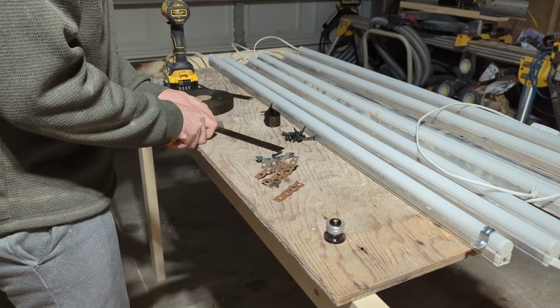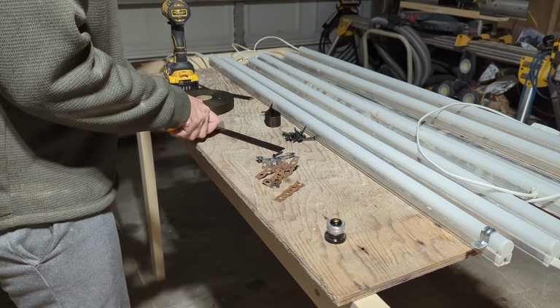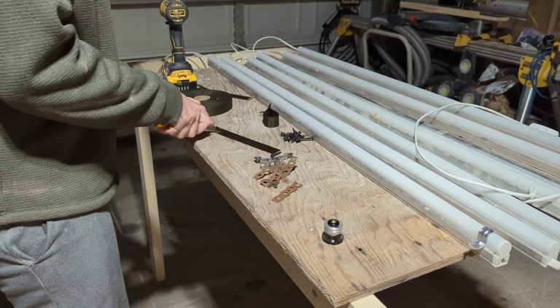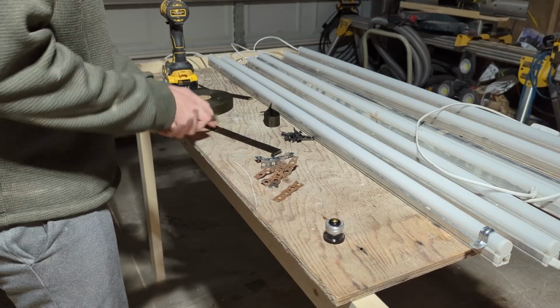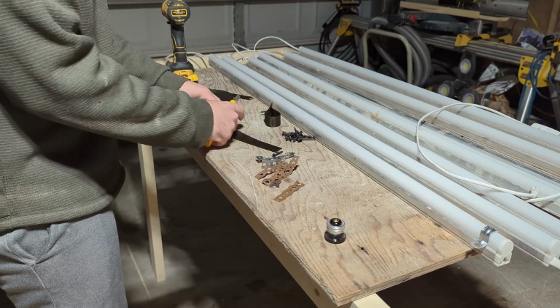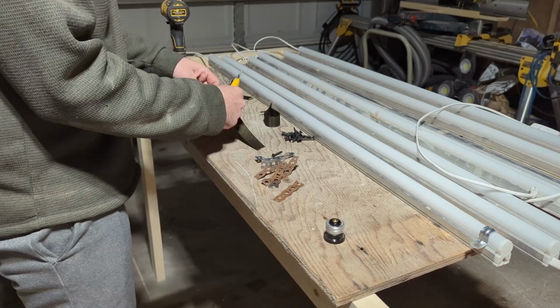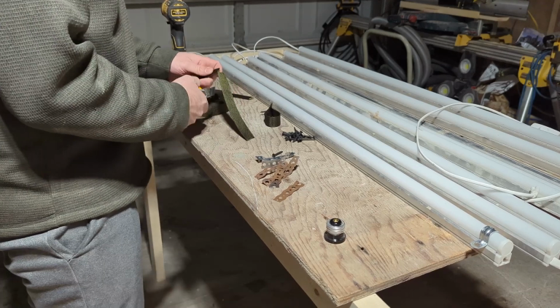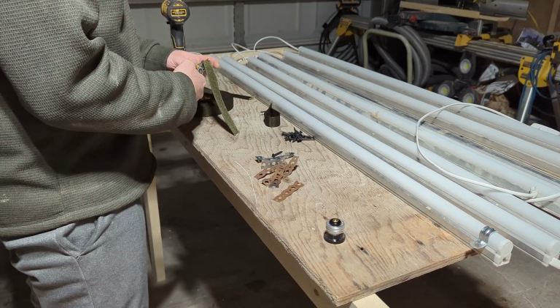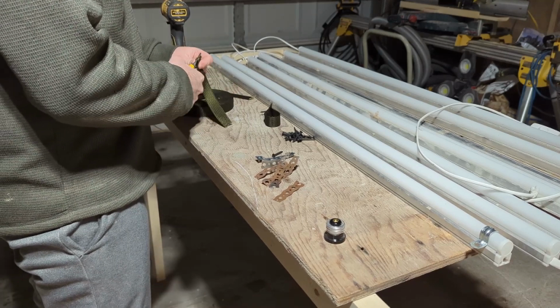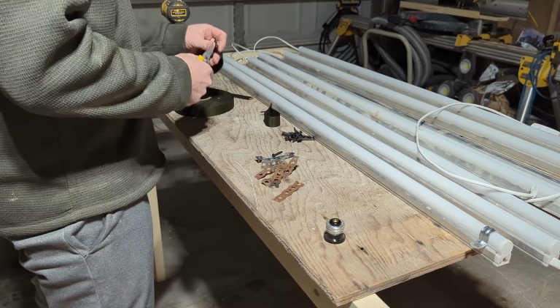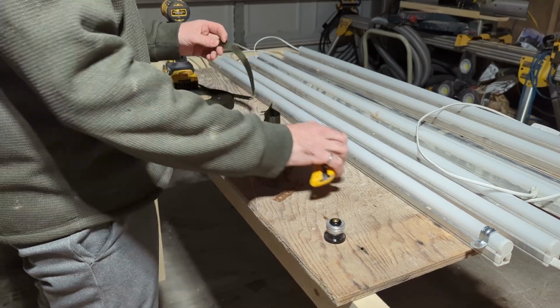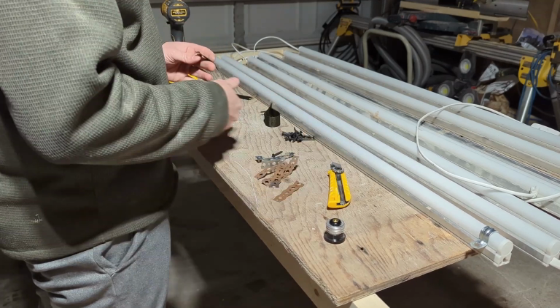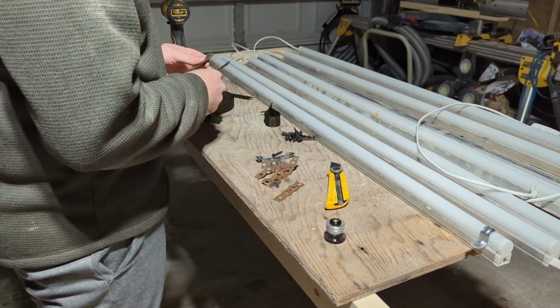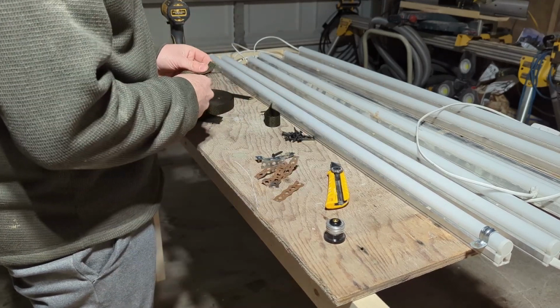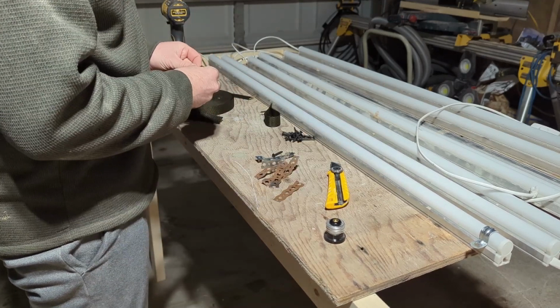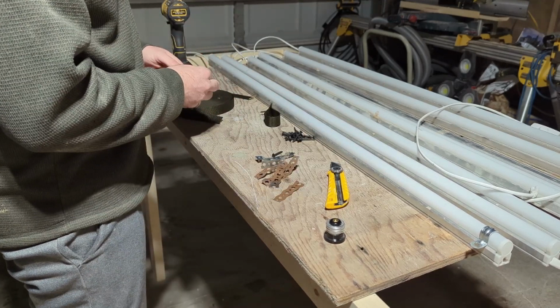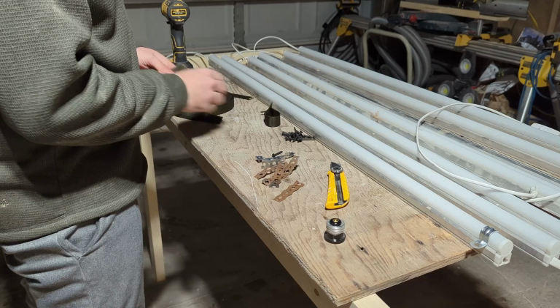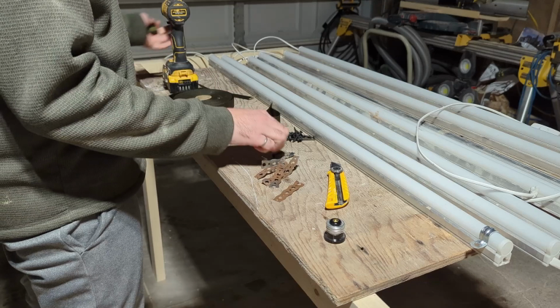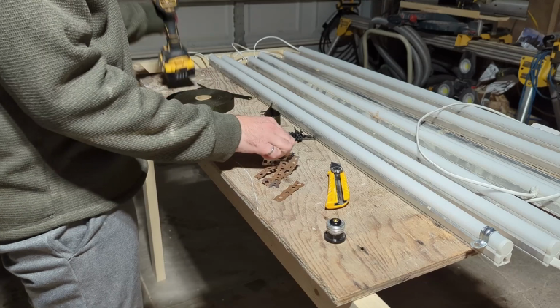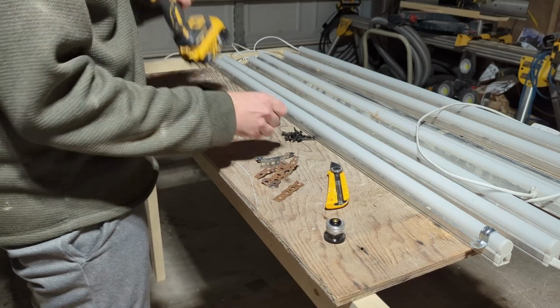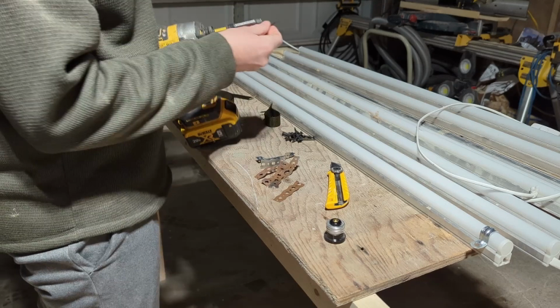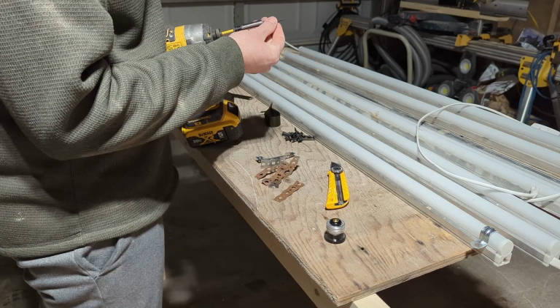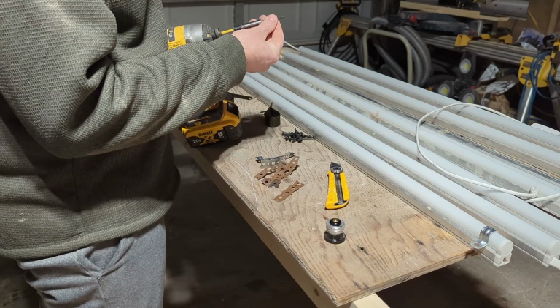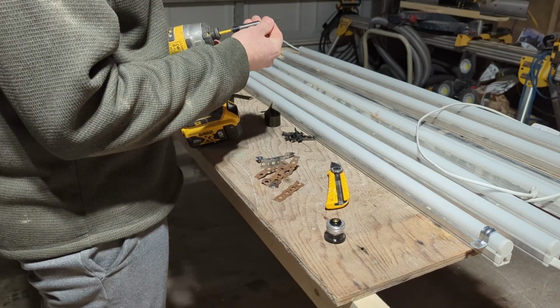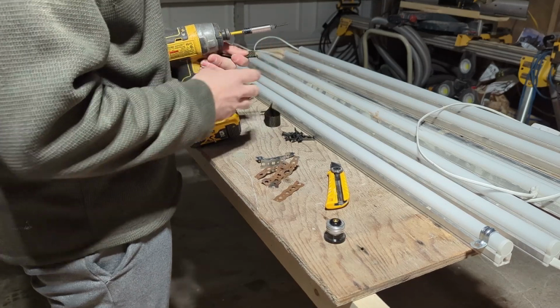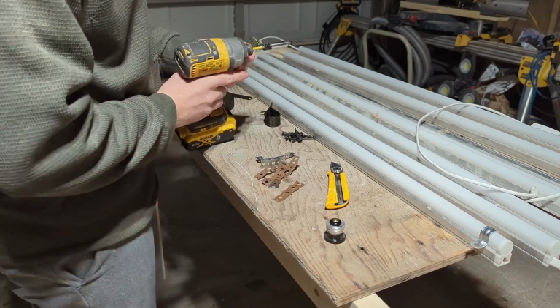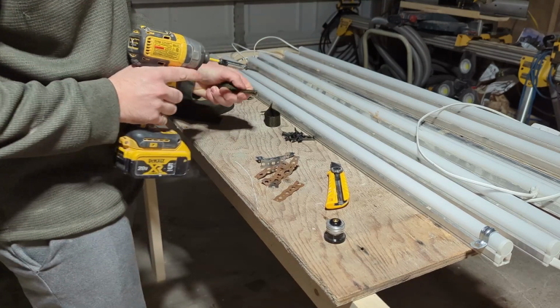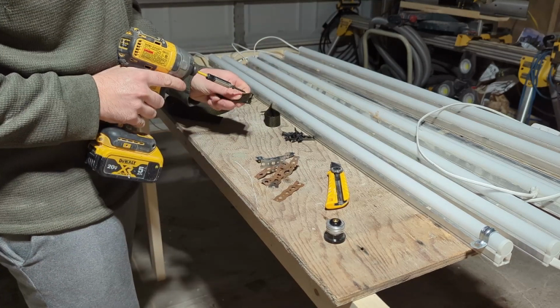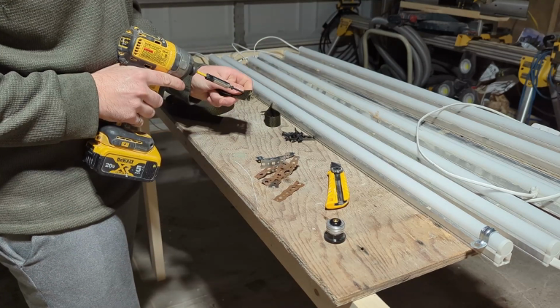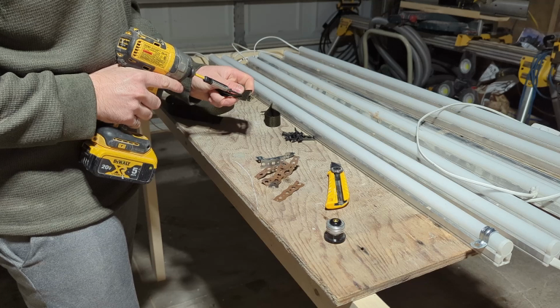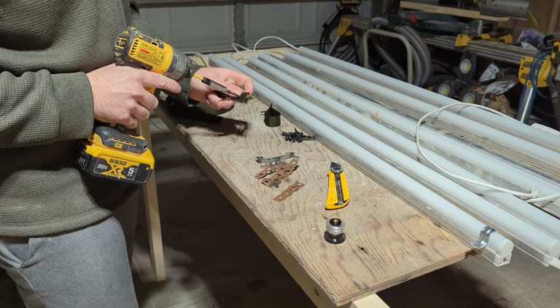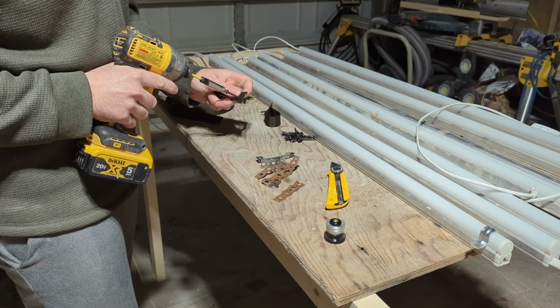It's not a huge deal though because I'm just going to put together something that will mount these to the ceiling. Here I'm cutting some nylon webbing — I'm just going to toss a screw through that and use that as a little loop to hold the light up.